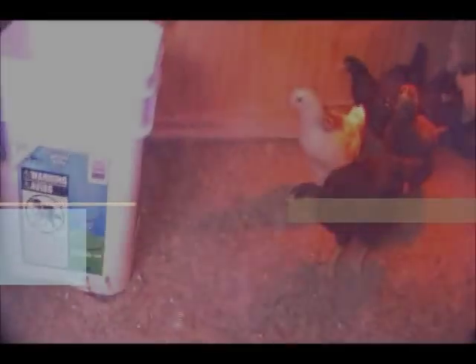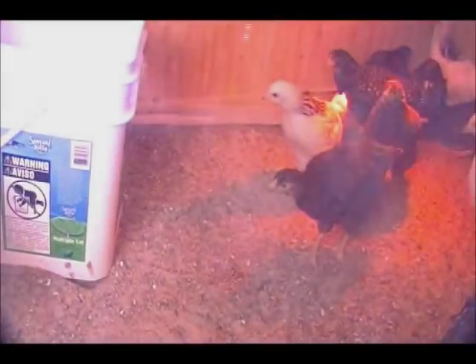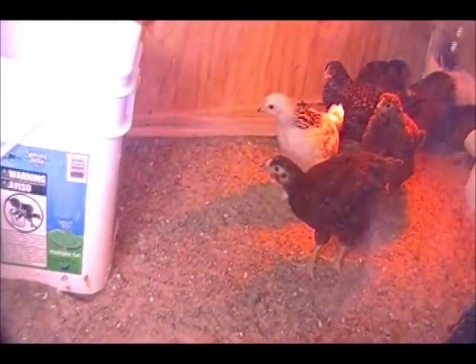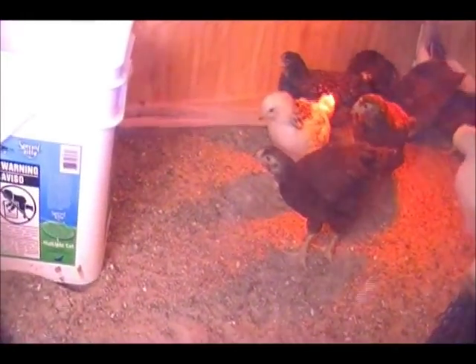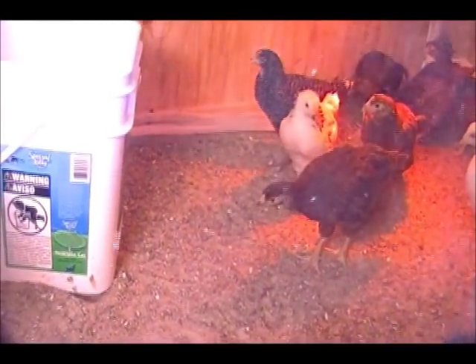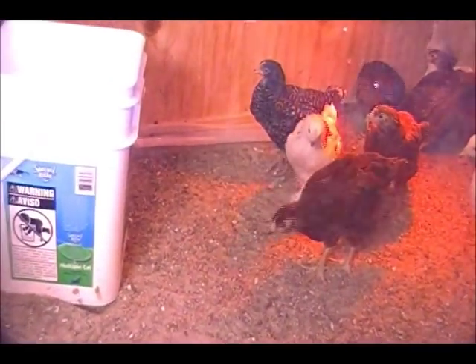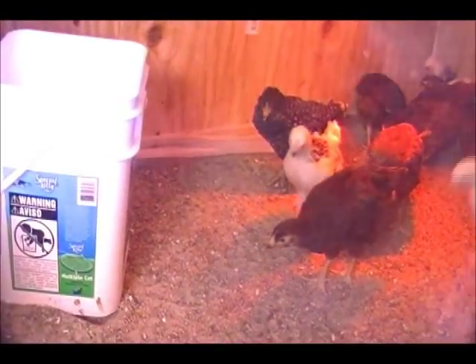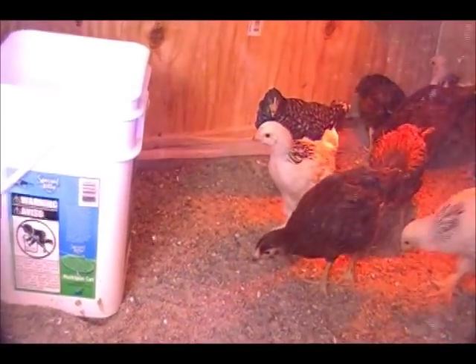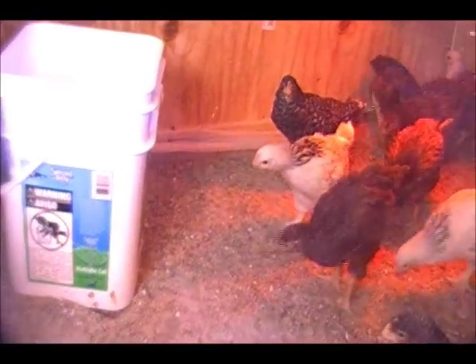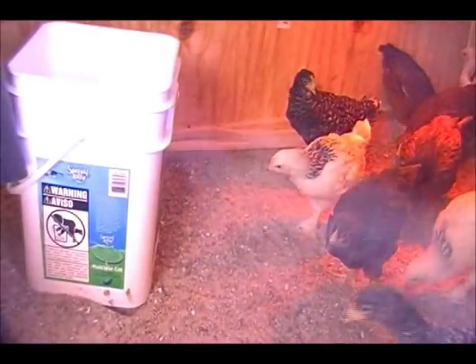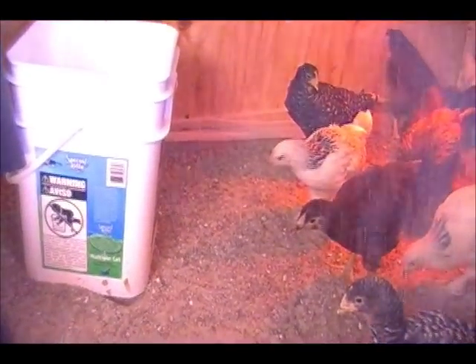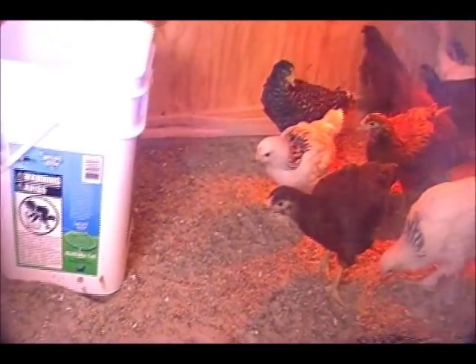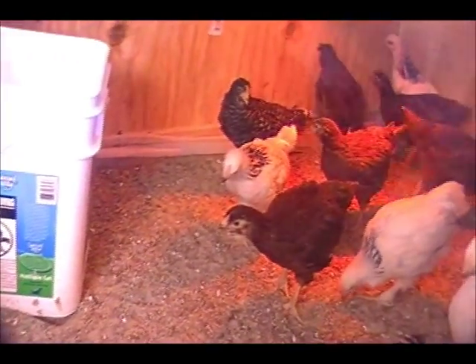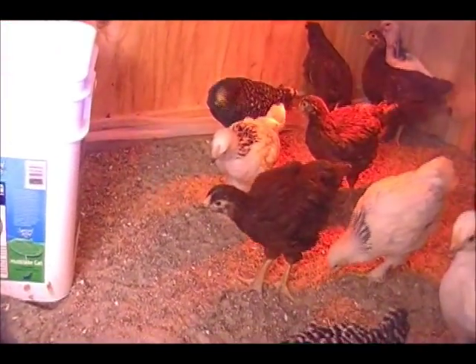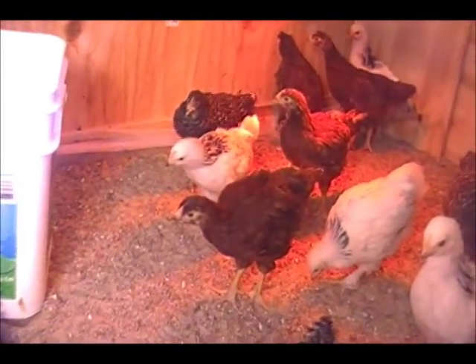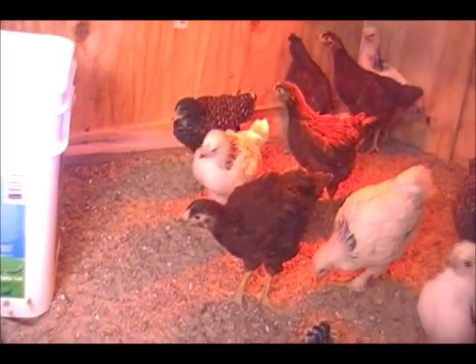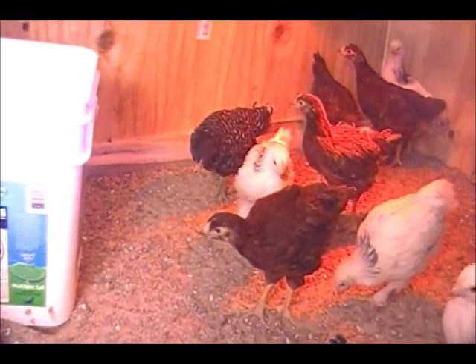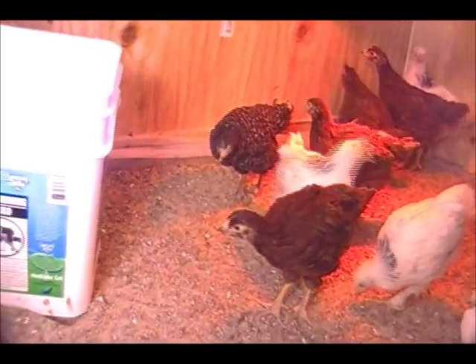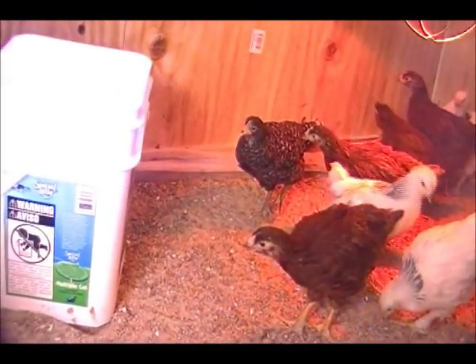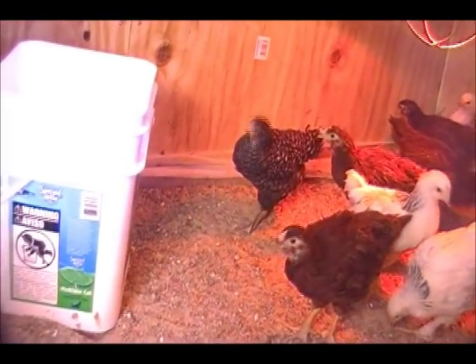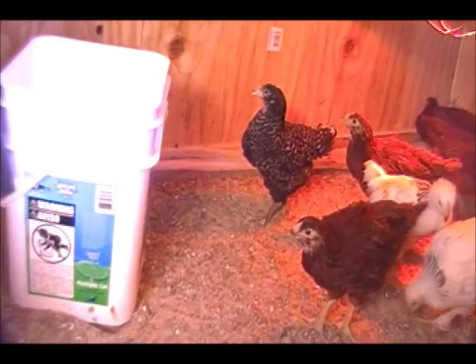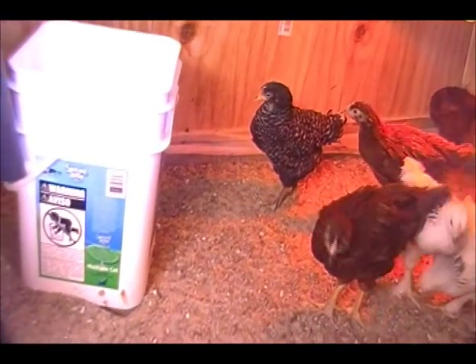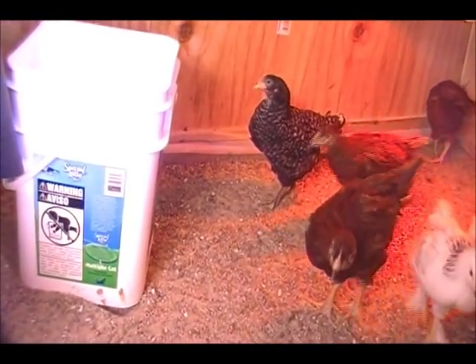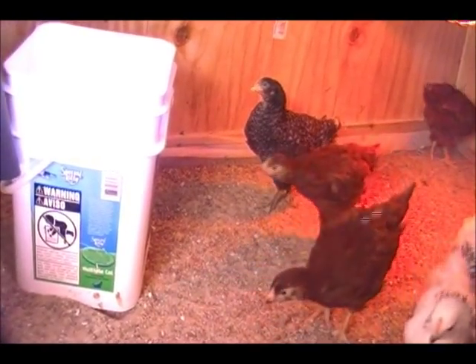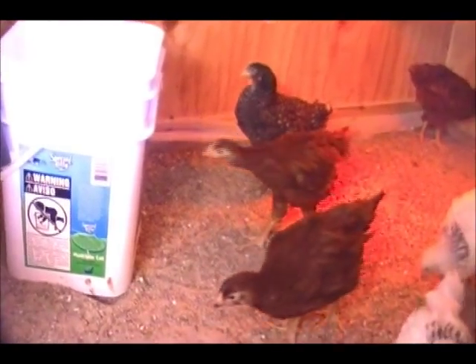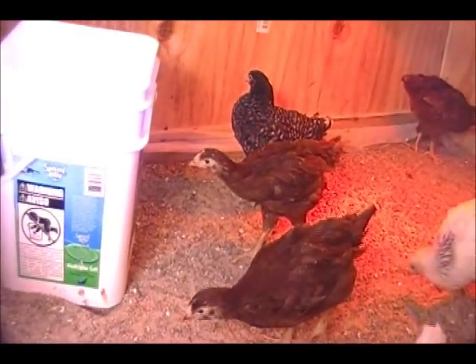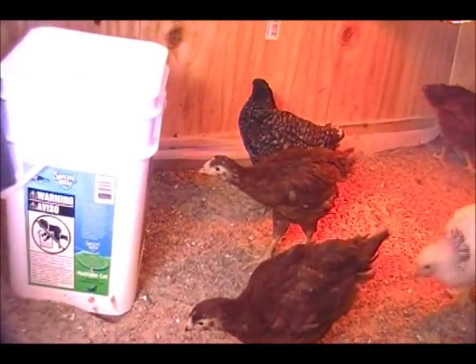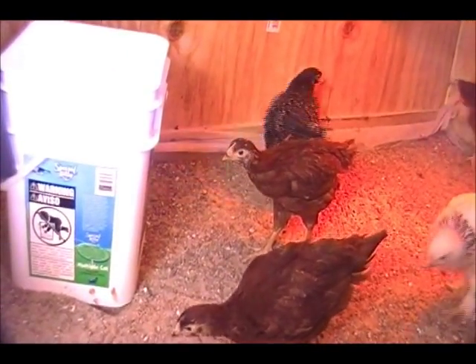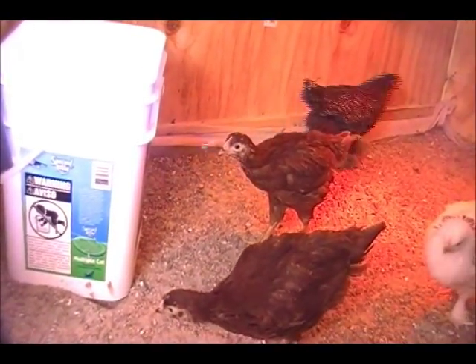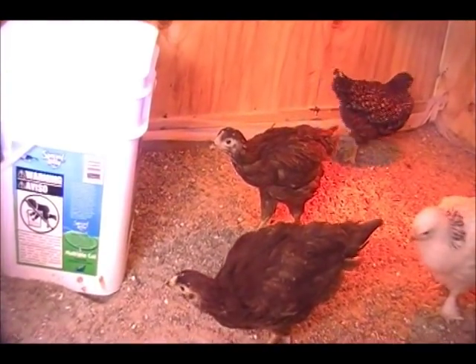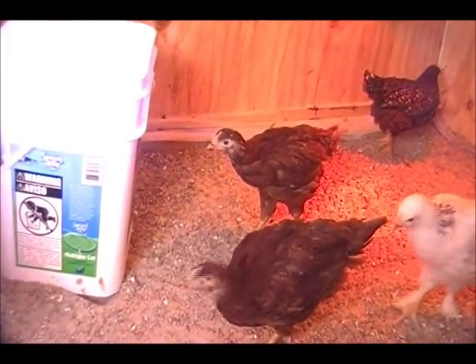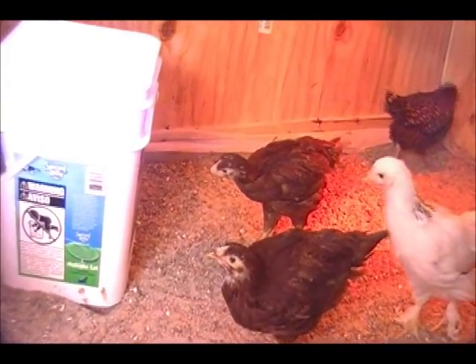Hi everyone, welcome to the inside of my chicken coop. I'm a big advocate of using sand in your hen house, and this is the reason why — two reasons. One, it's easy to clean up. And two, there's hardly any smell.